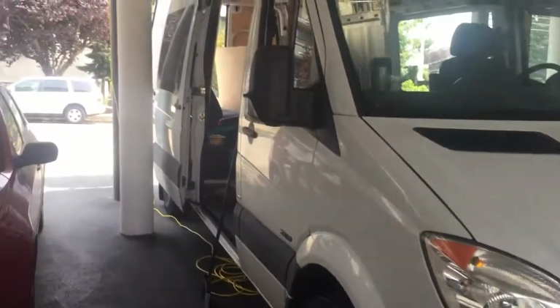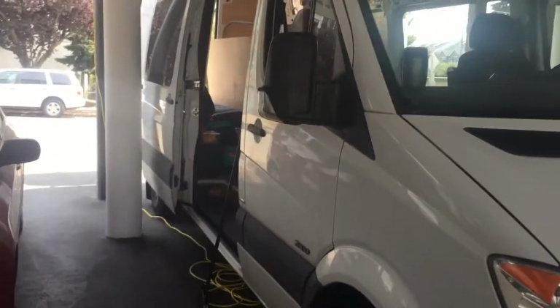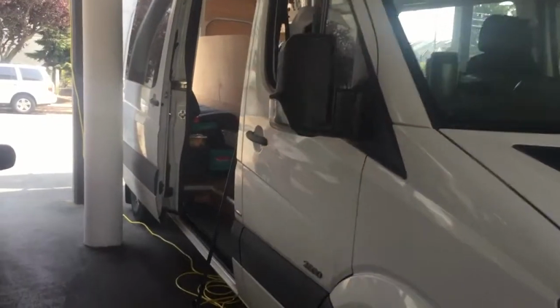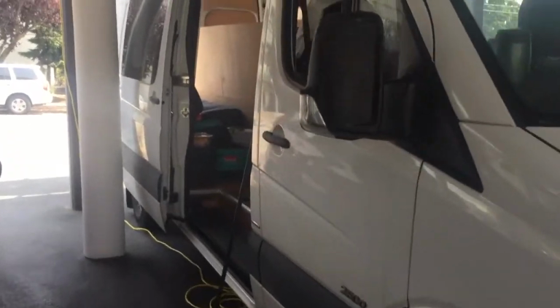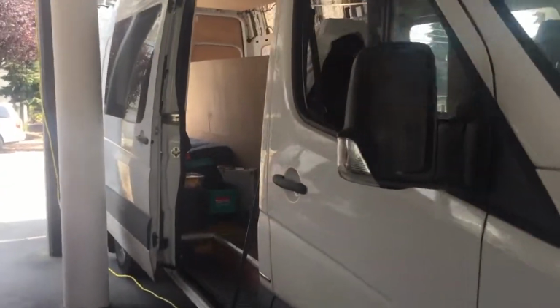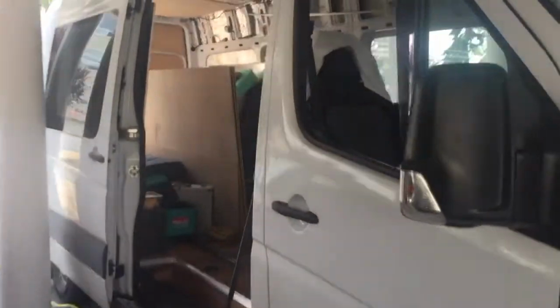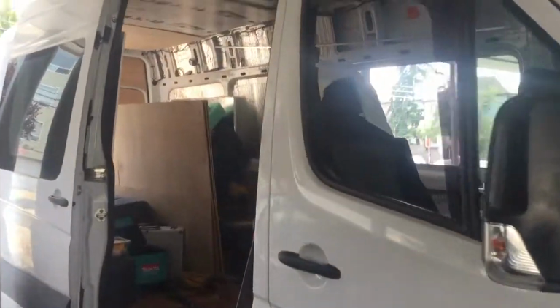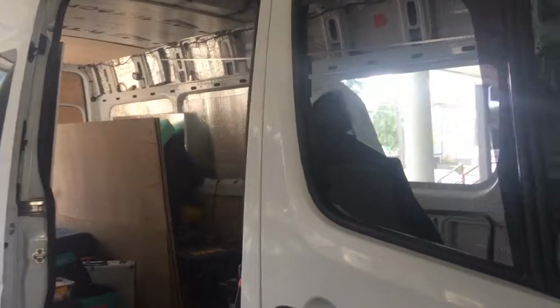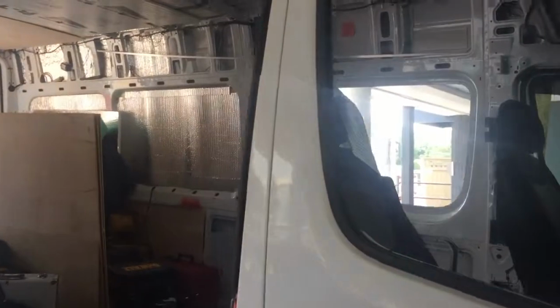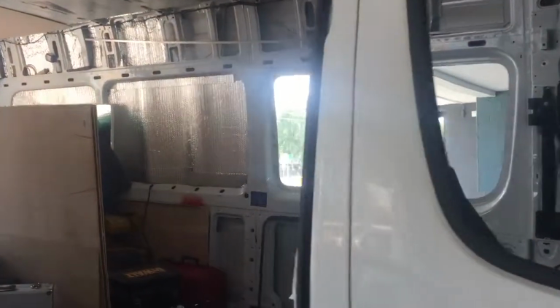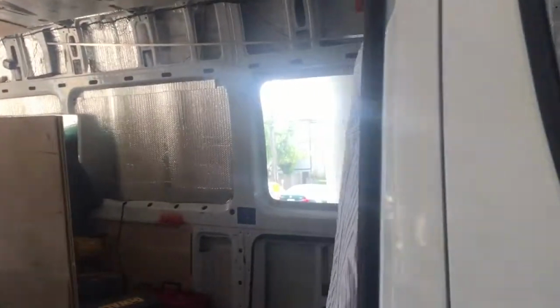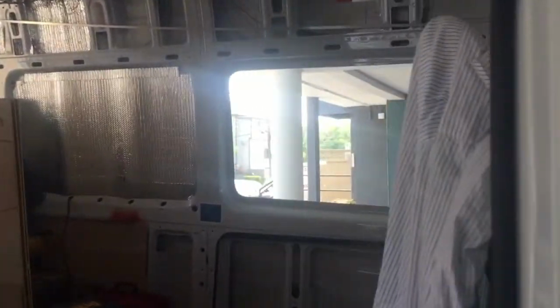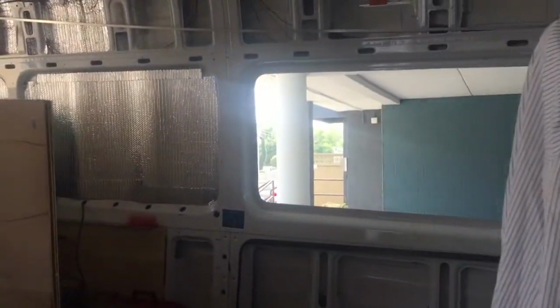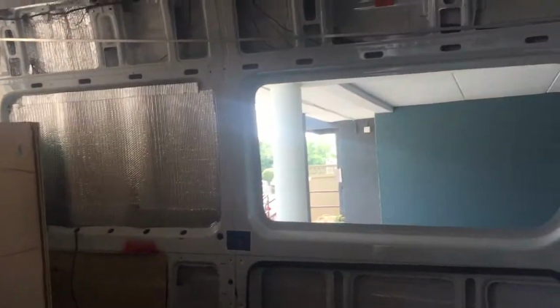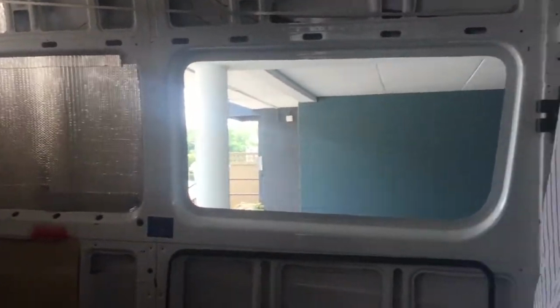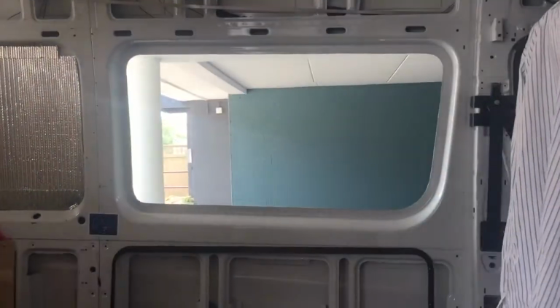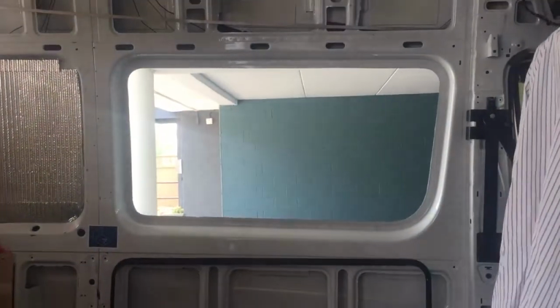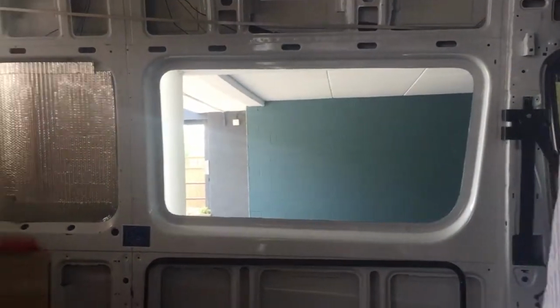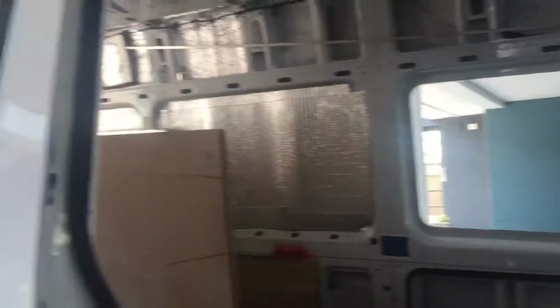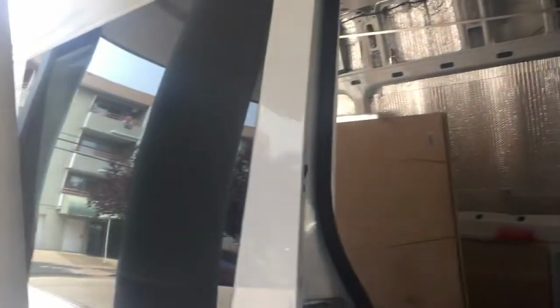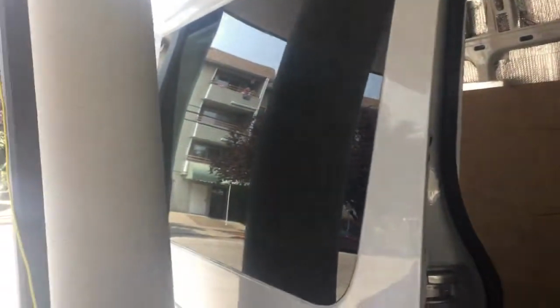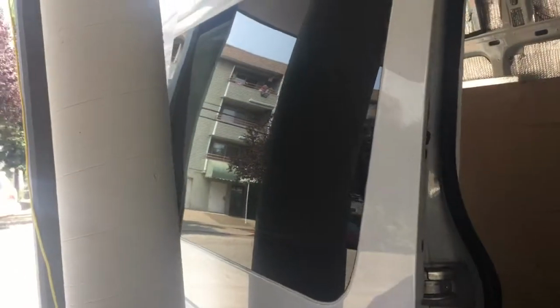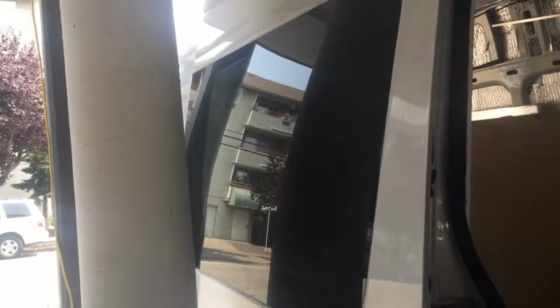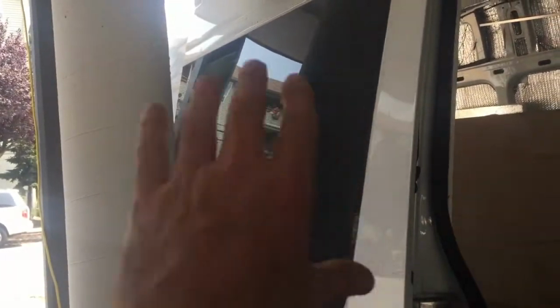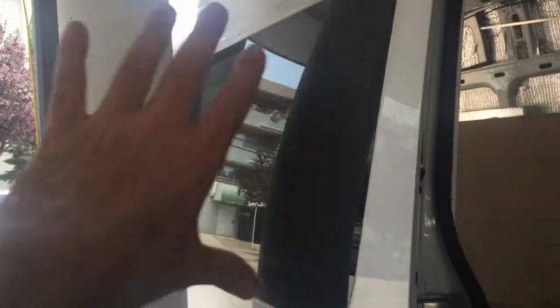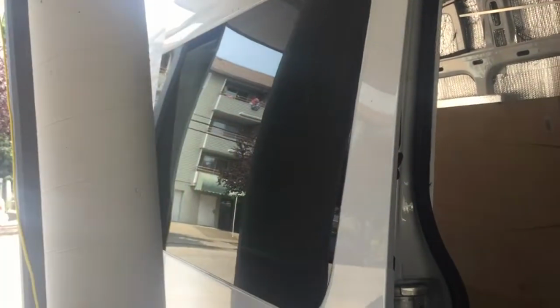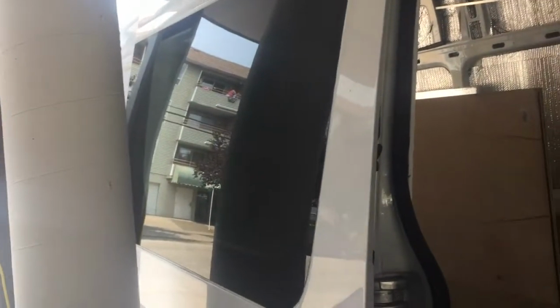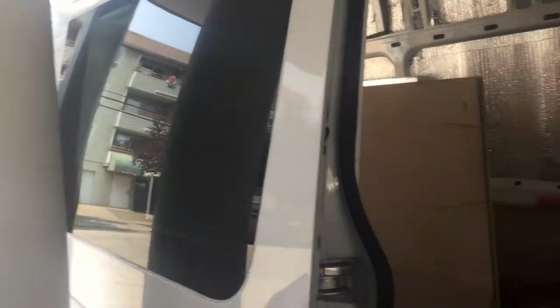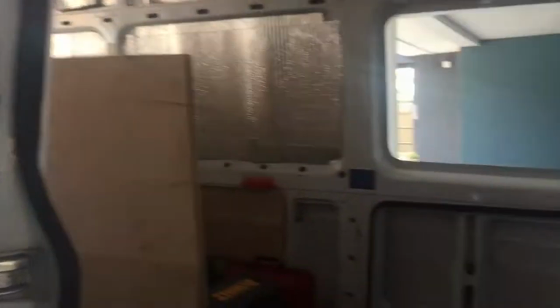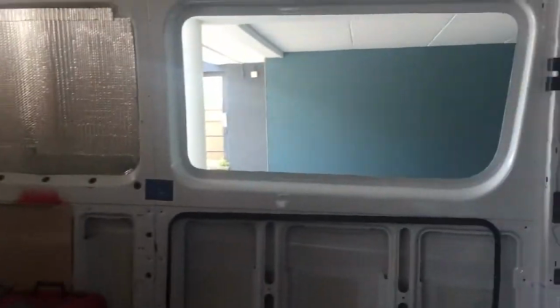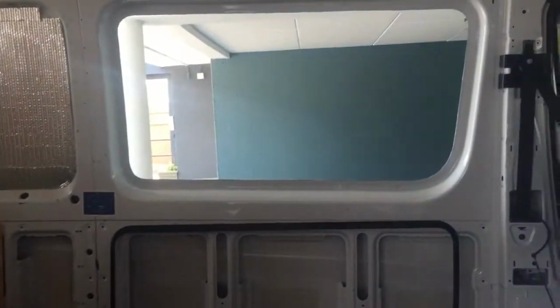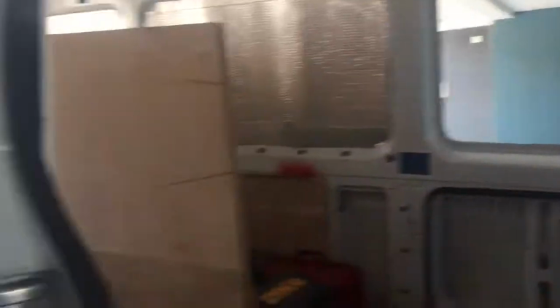This is a video on putting in a window. As you can see, I've already cut the hole in the sidewall. I did this one a while ago — this window here. I installed that one, so the same process. Now I'm just doing the other side.